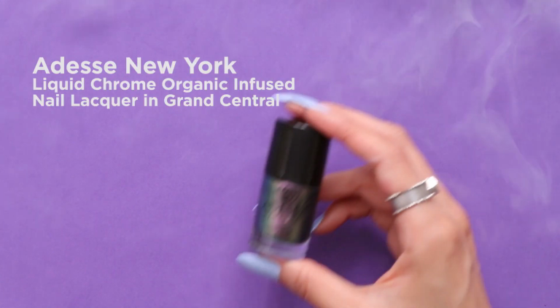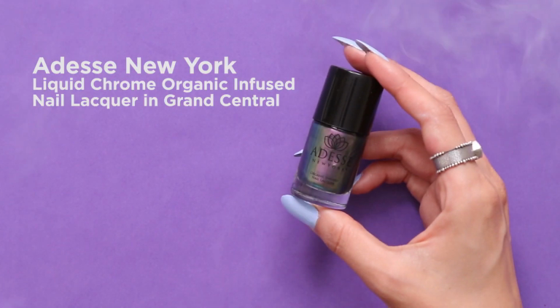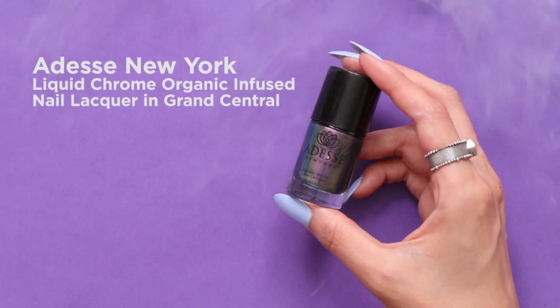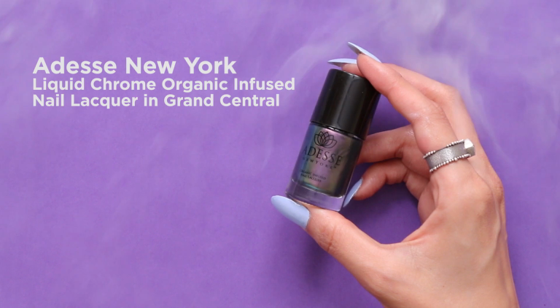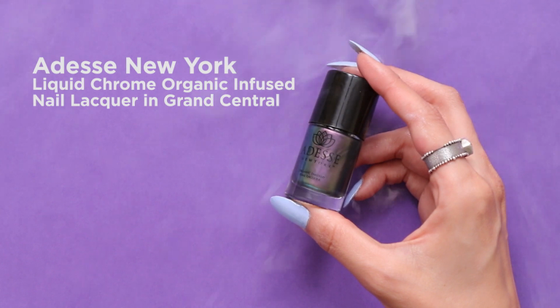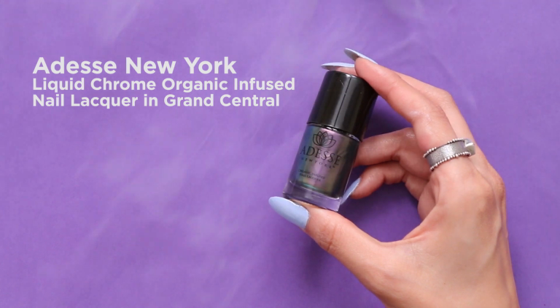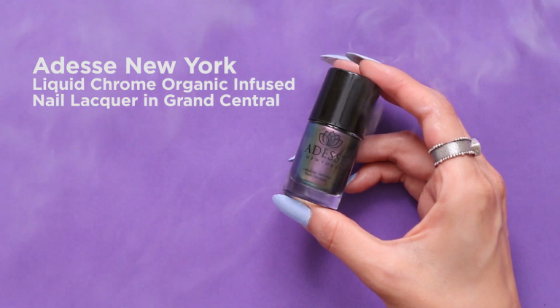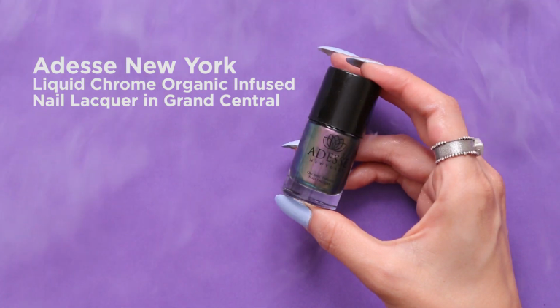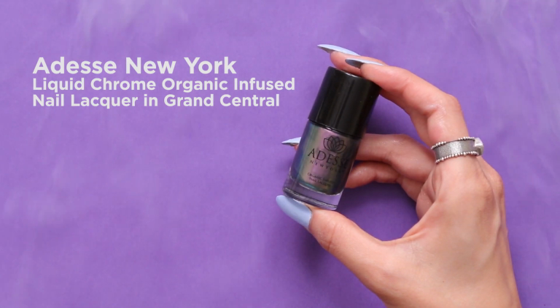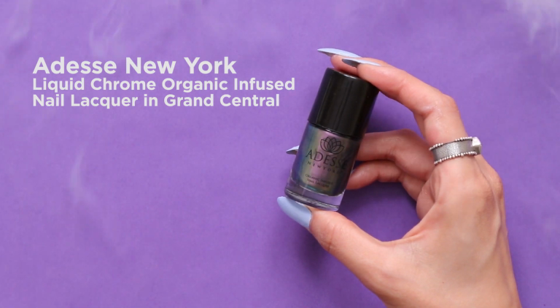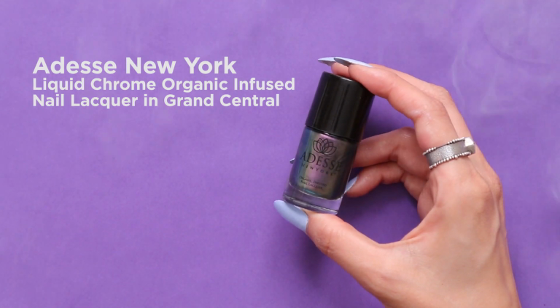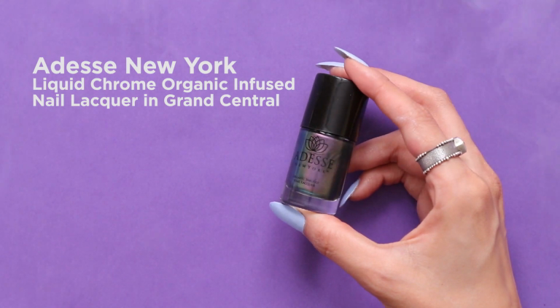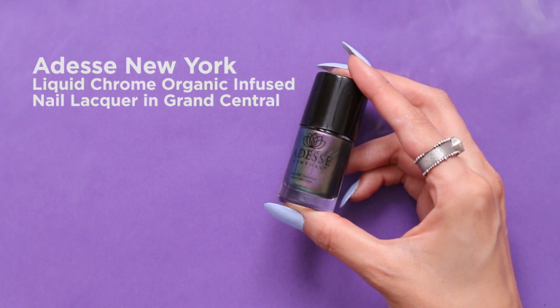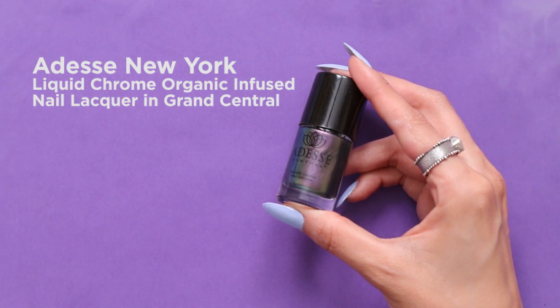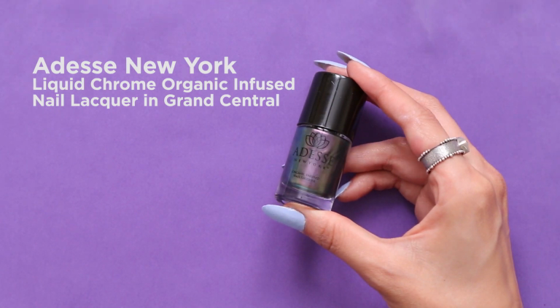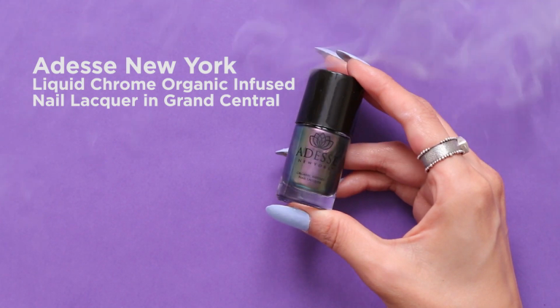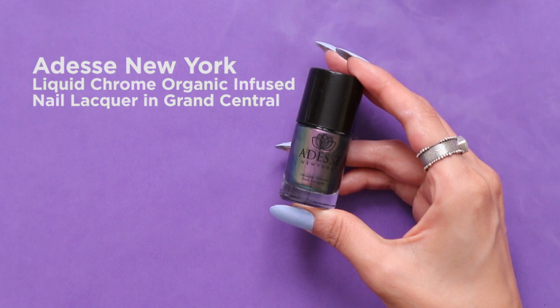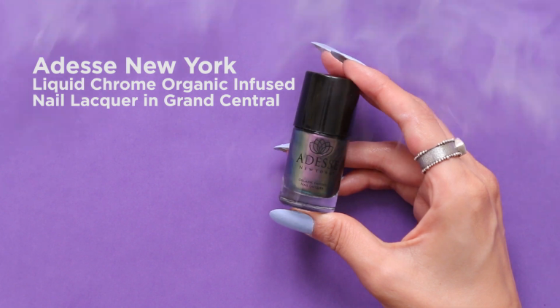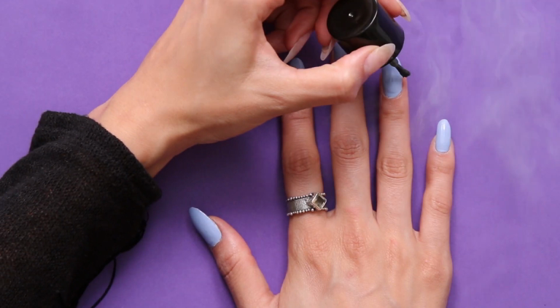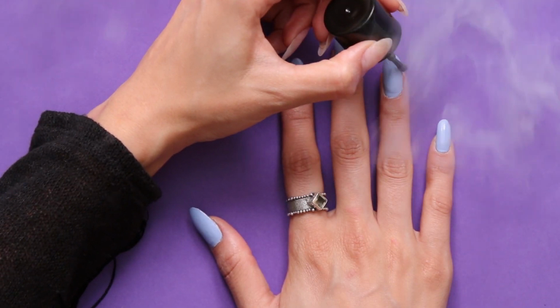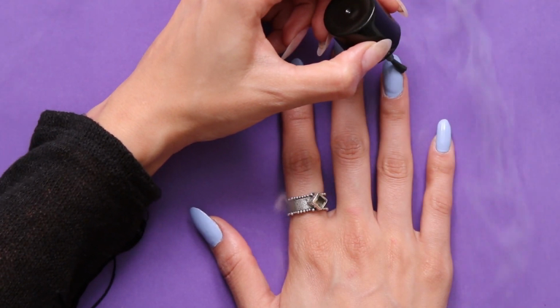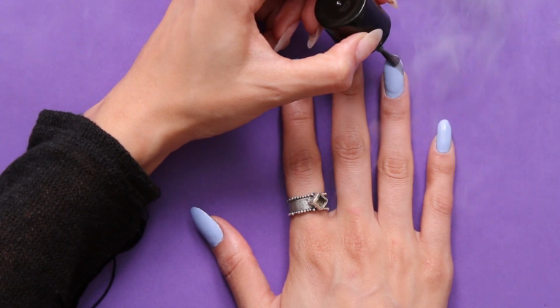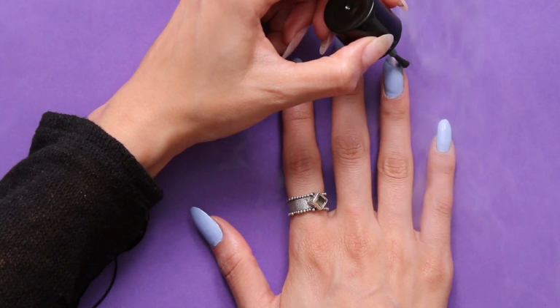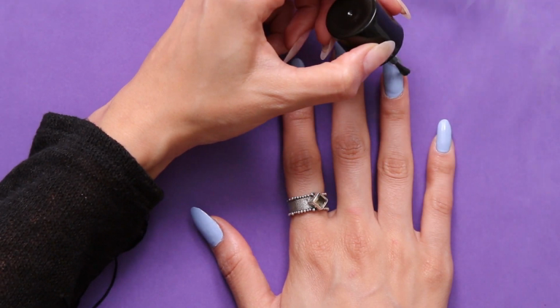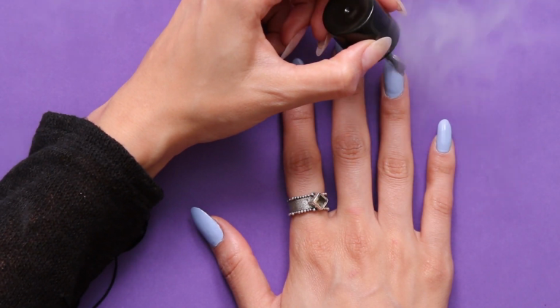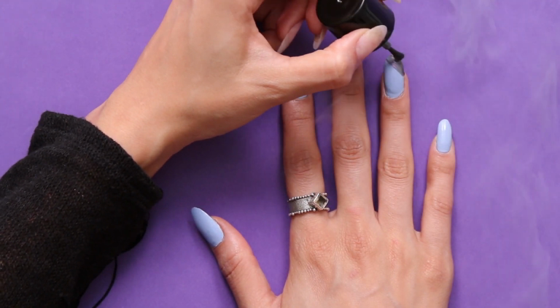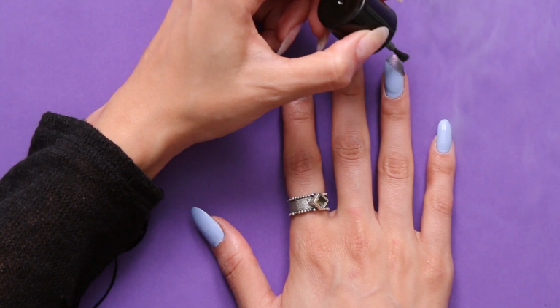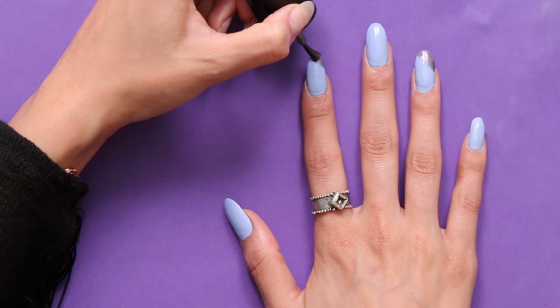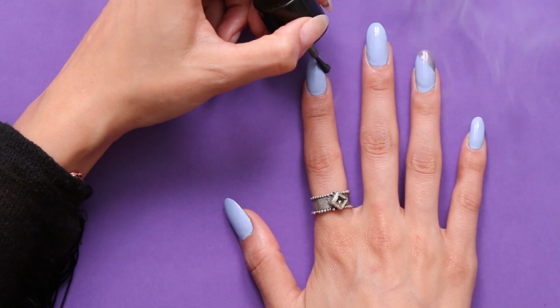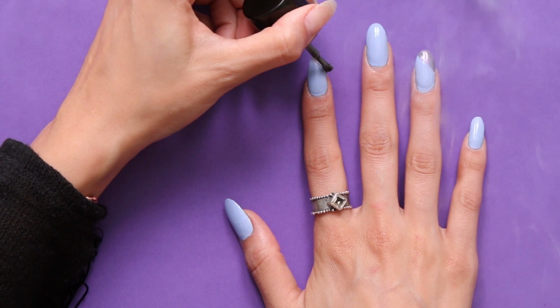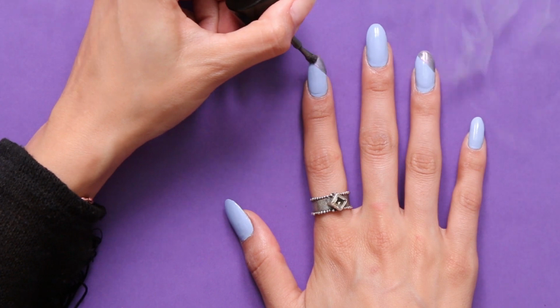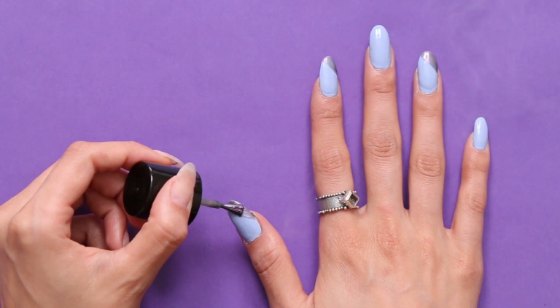Next you're gonna take this color Grand Central which is from Odesse. It's this beautiful iridescent color and you're gonna paint the top right corner of your ring finger, your index finger, and your thumb.